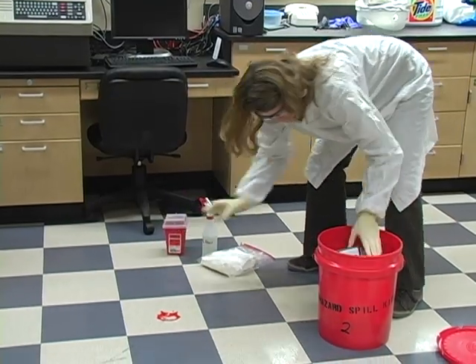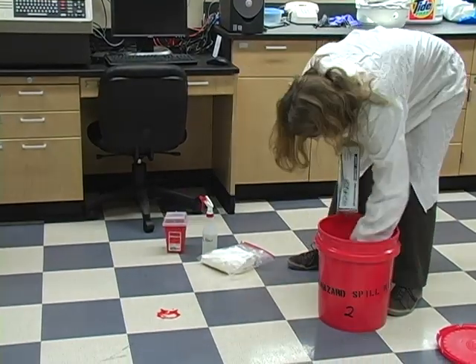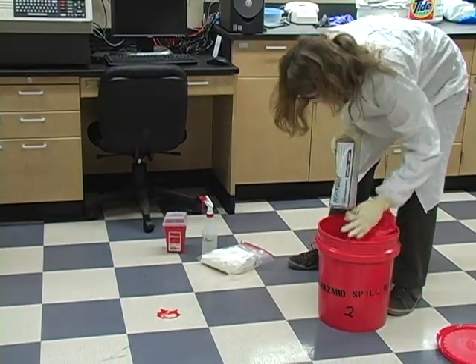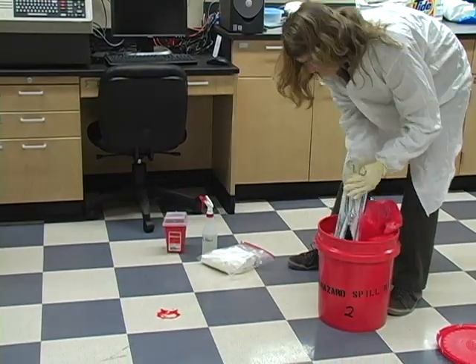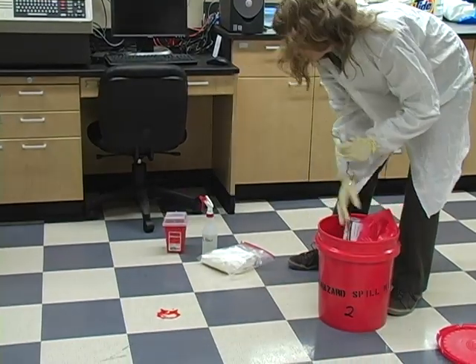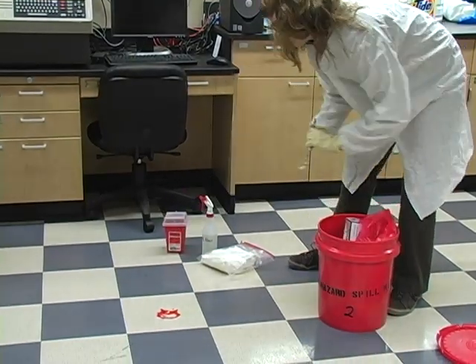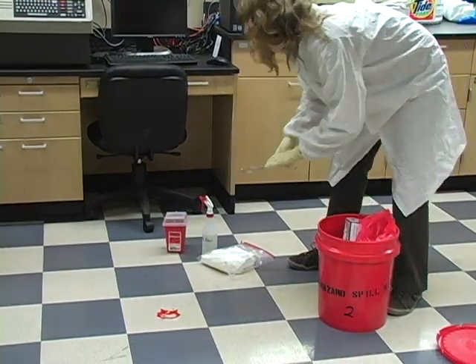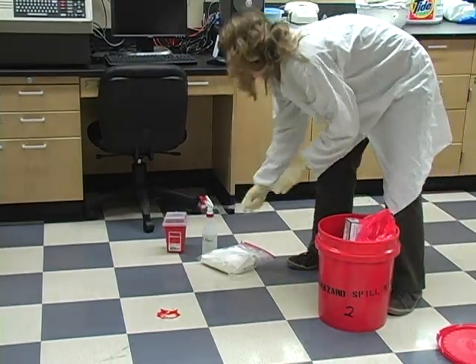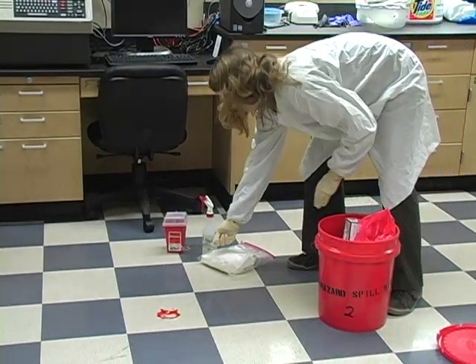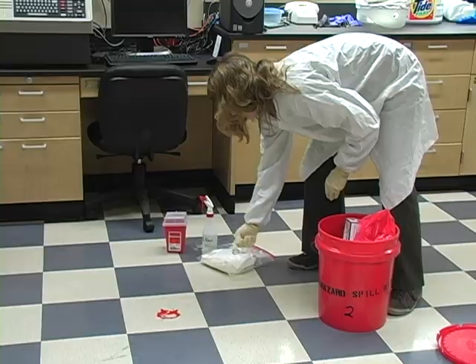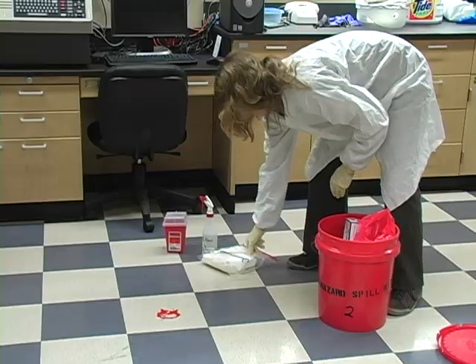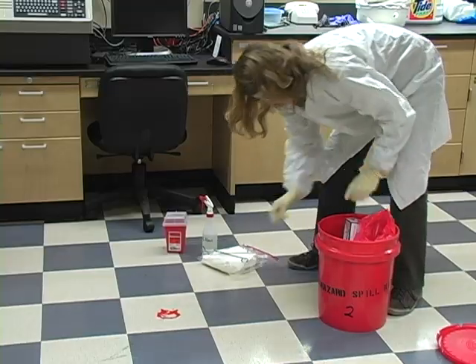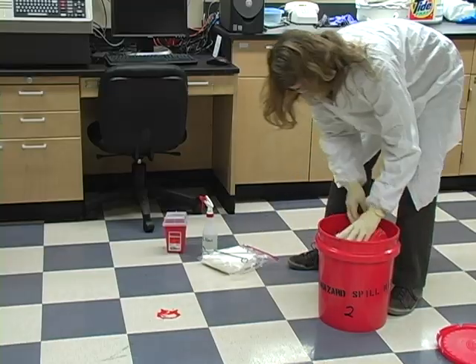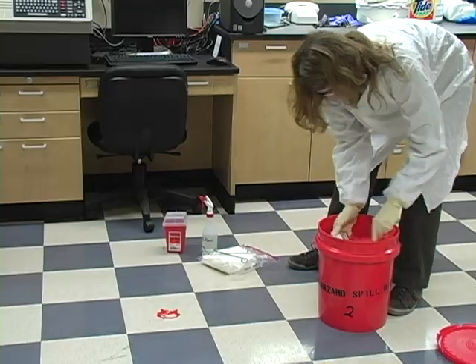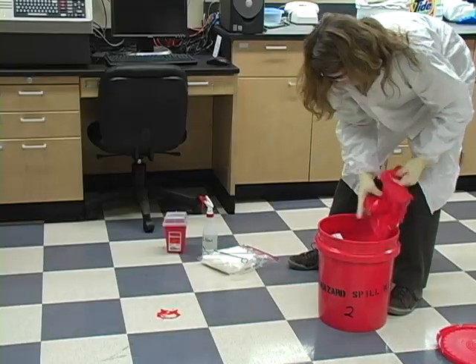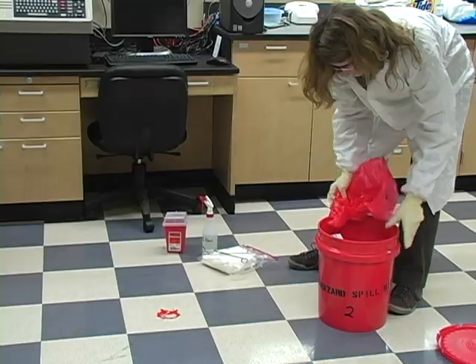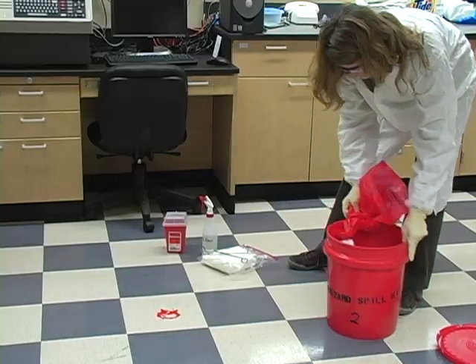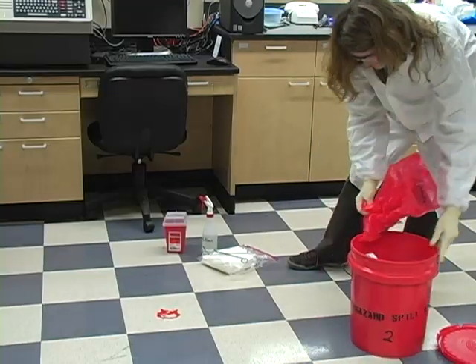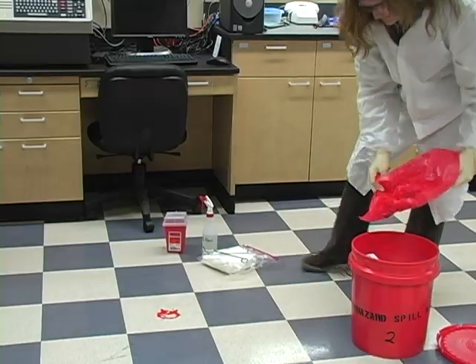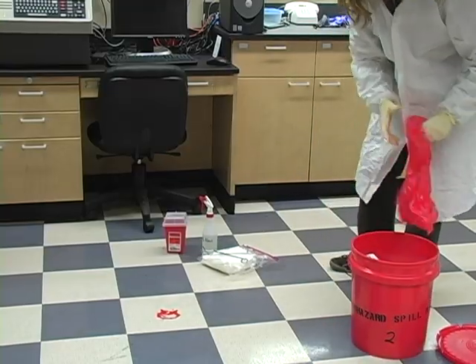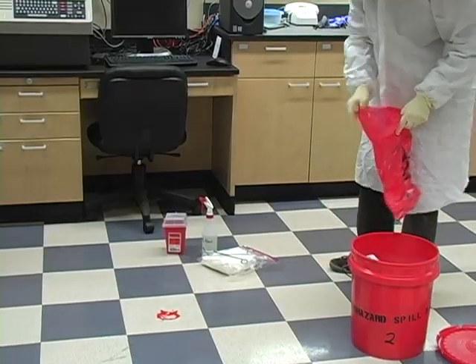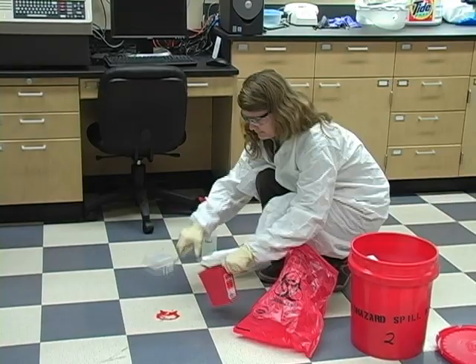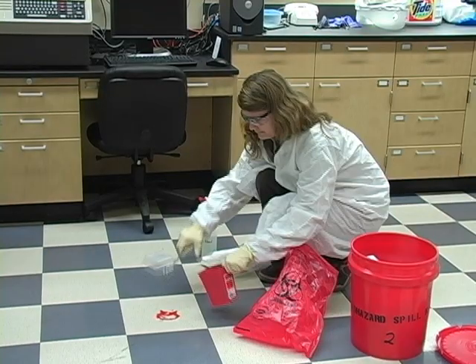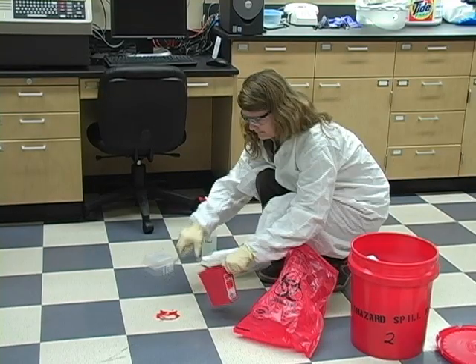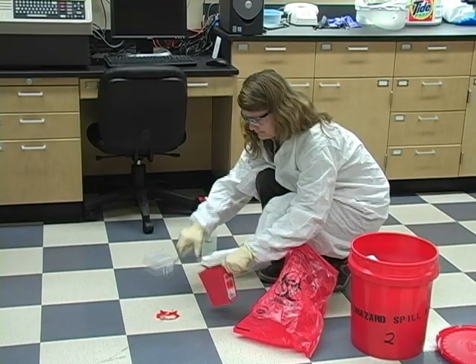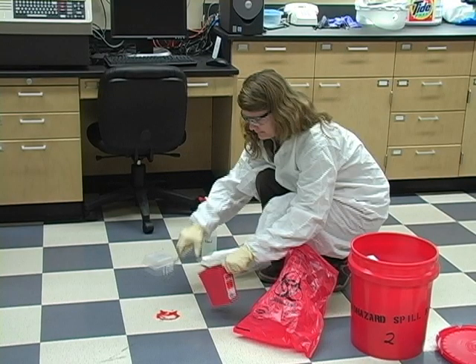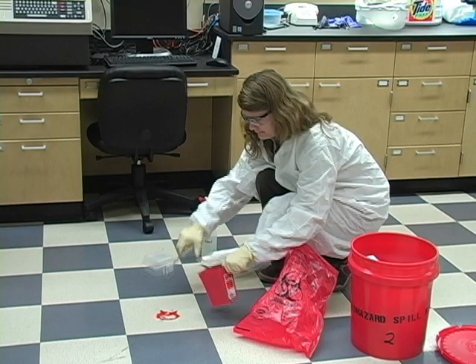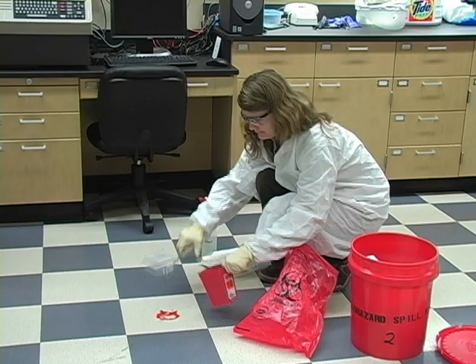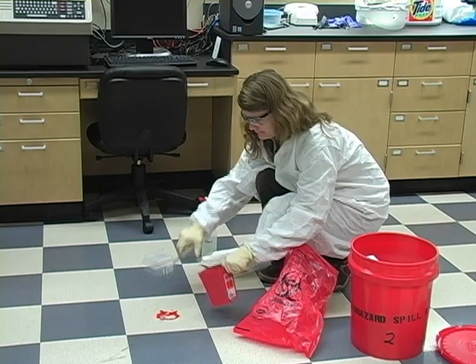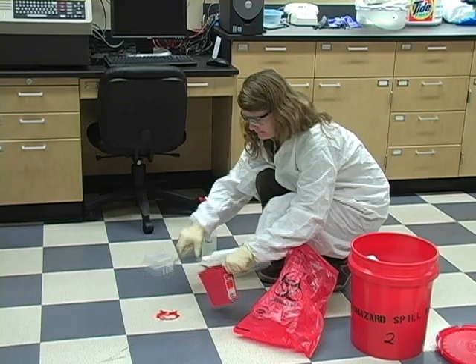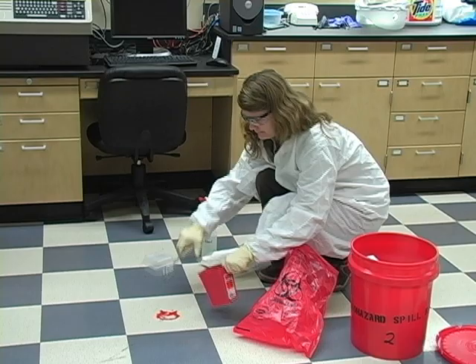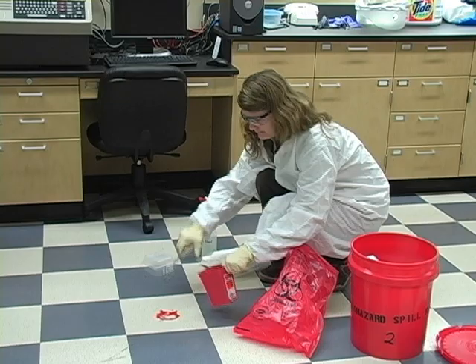If there's a lot of blood, remember that more spilled material equals more splatter, so use additional protection if needed, including disposable overalls, booties, or face shields.